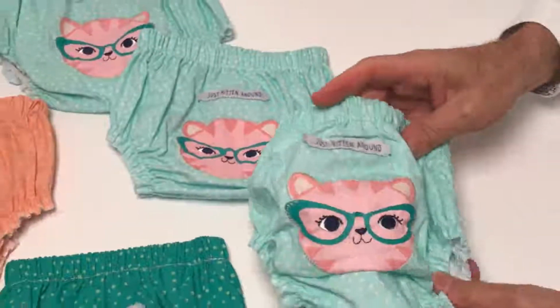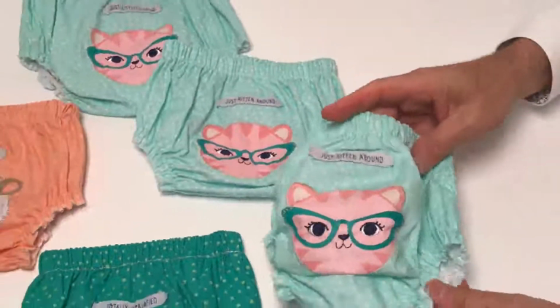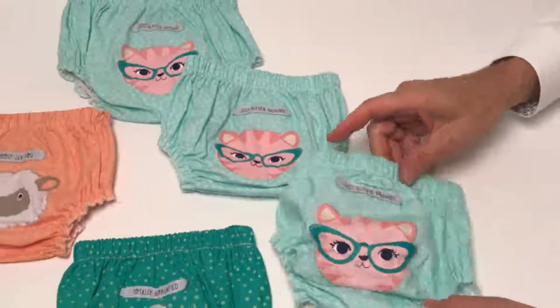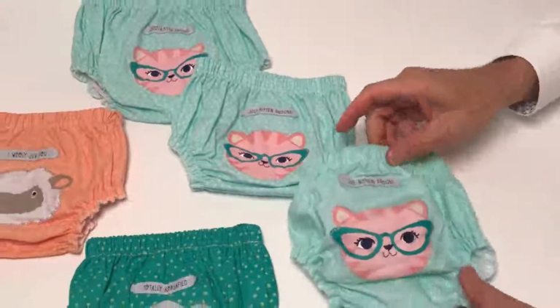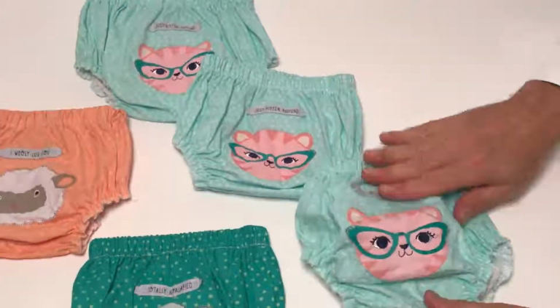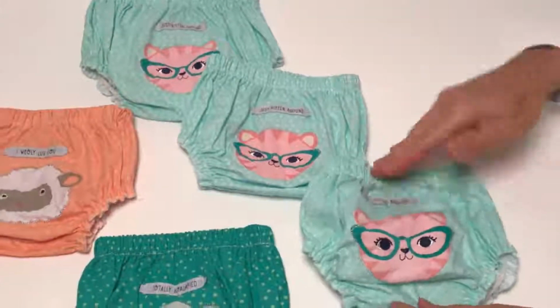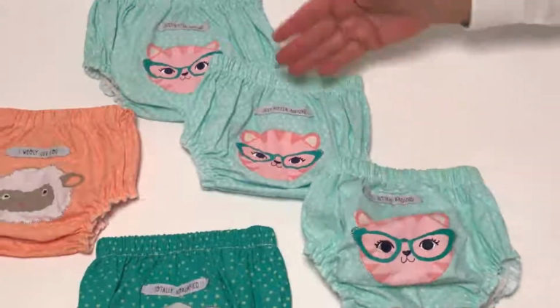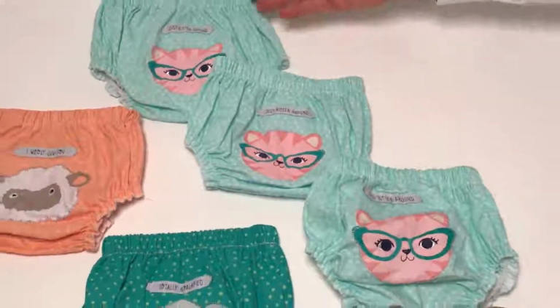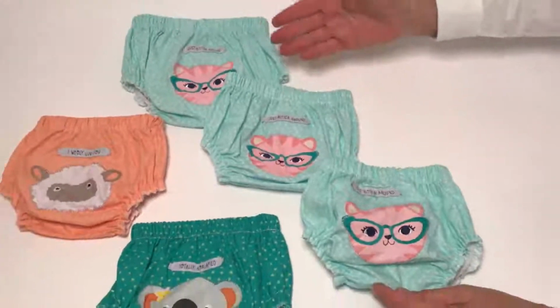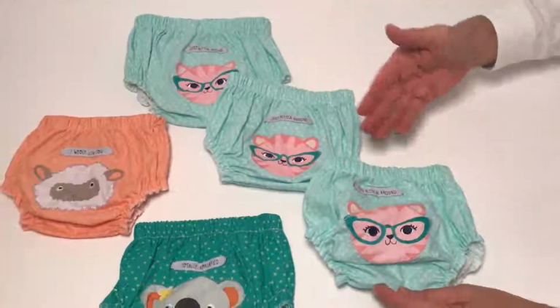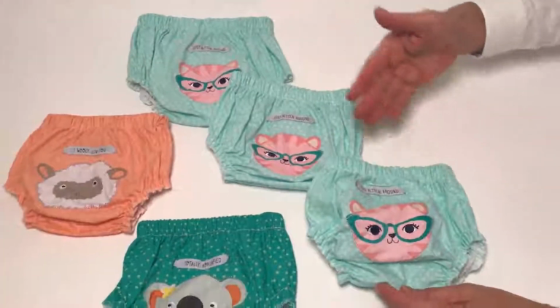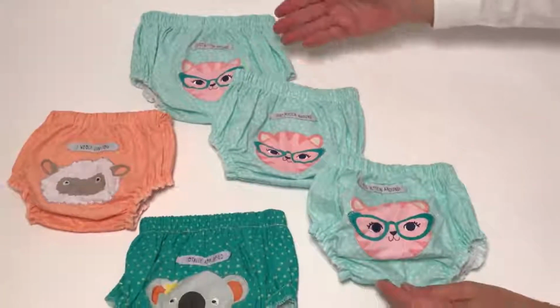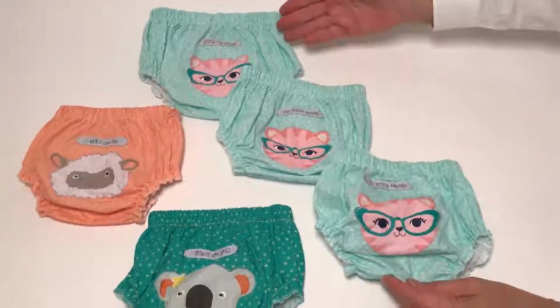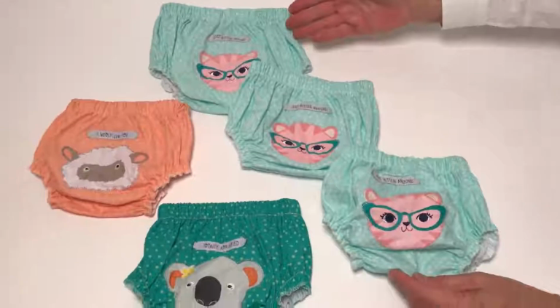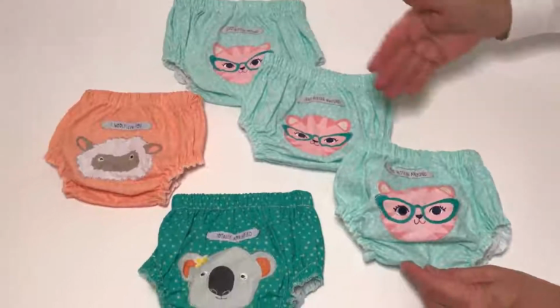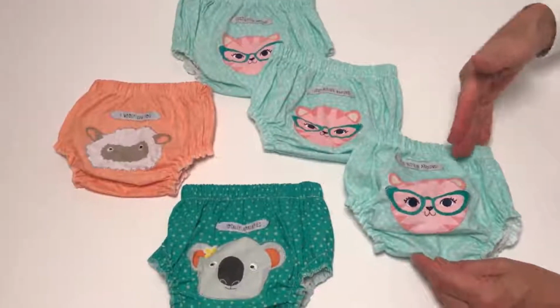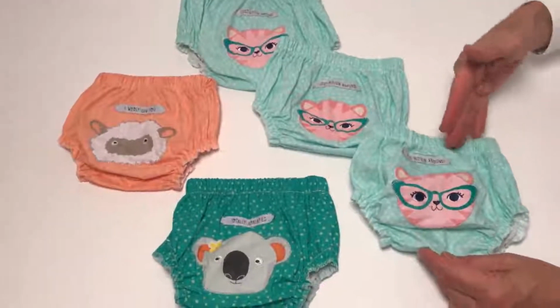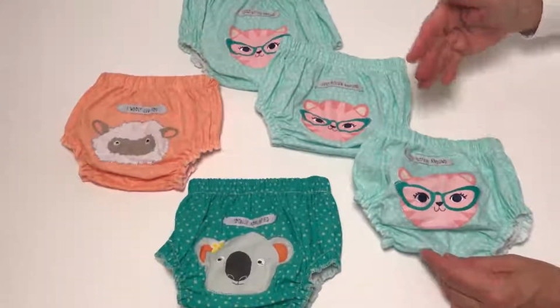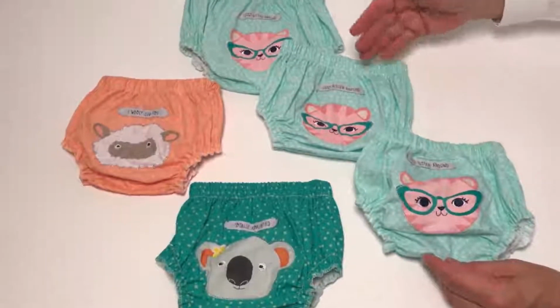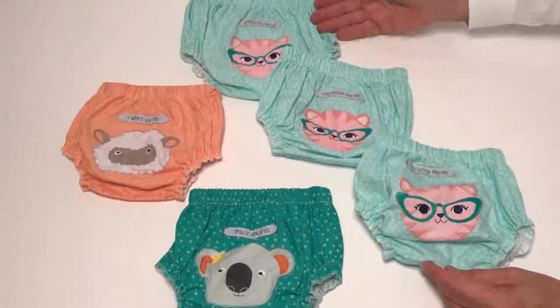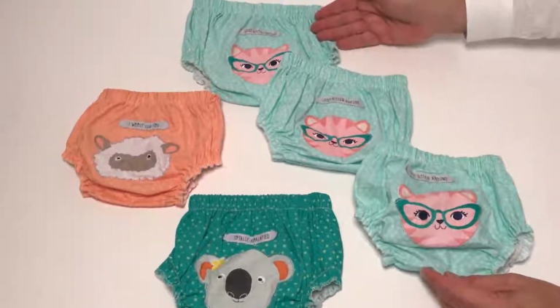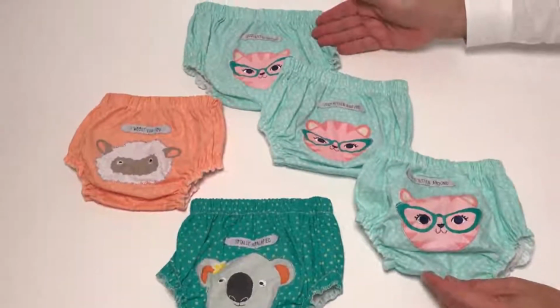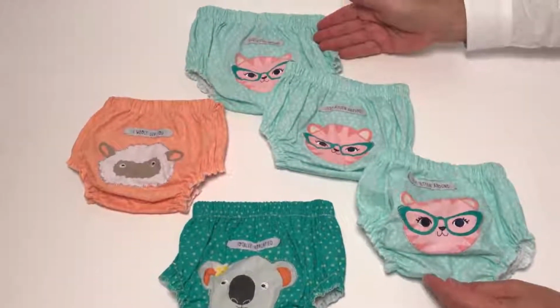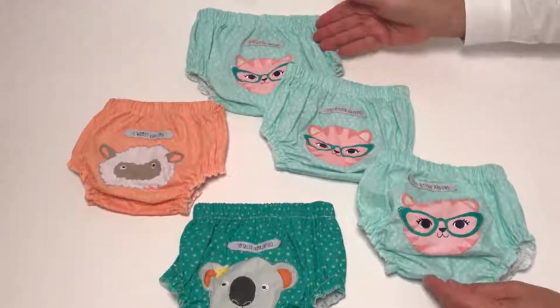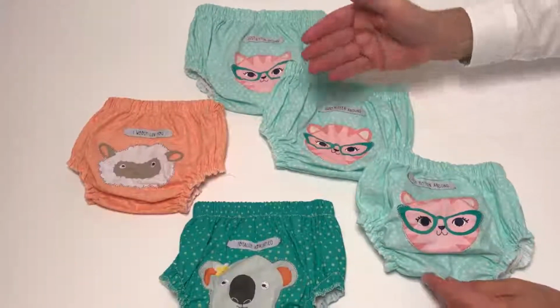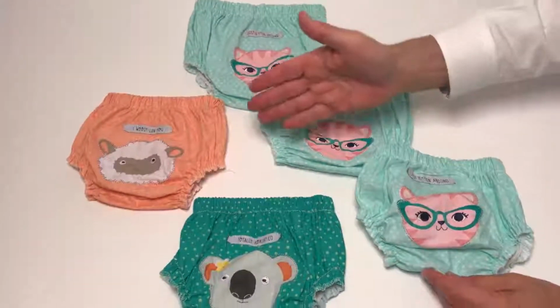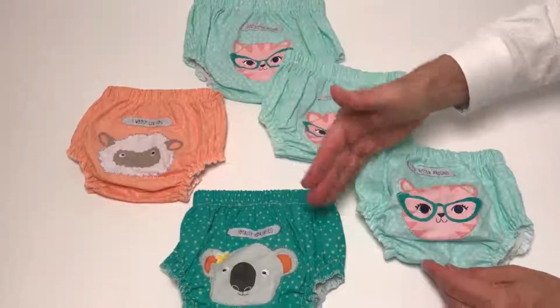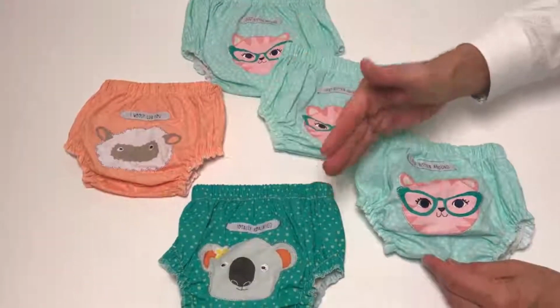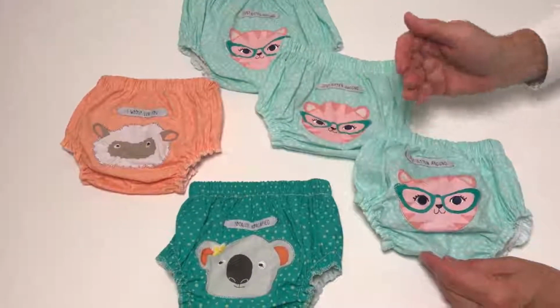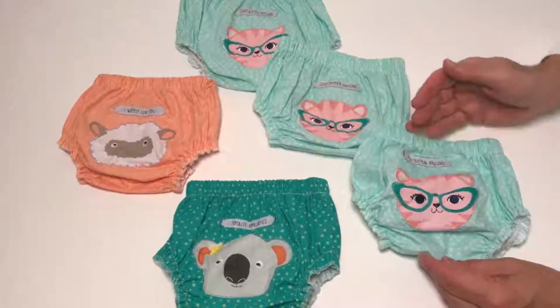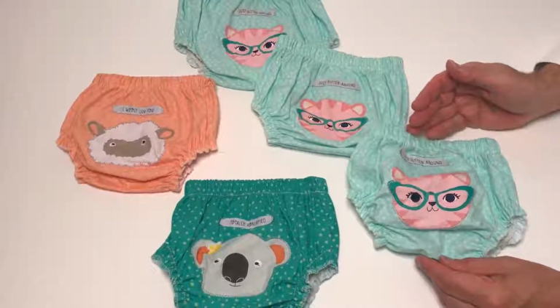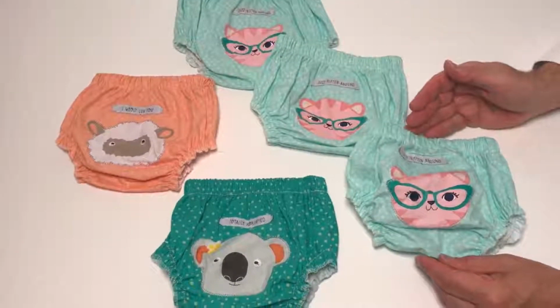There are three sizes with each design. Here you can see all three sizes that you can get for the child, and three different designs.